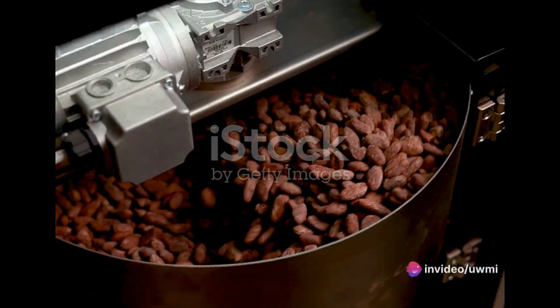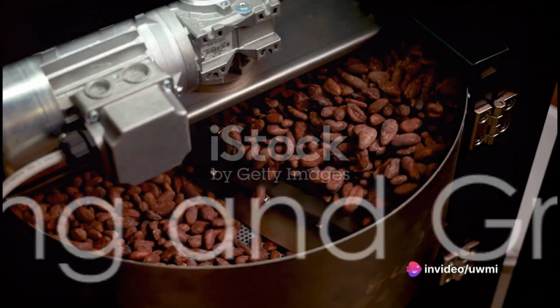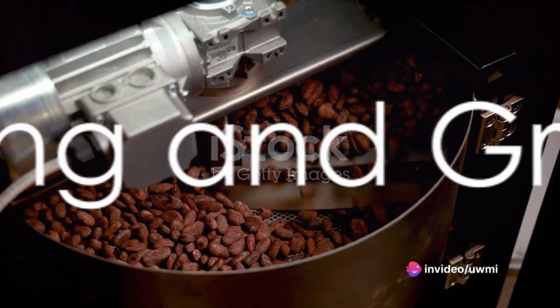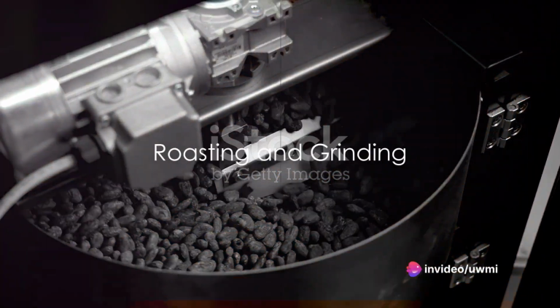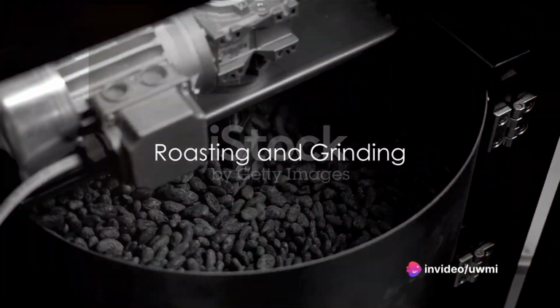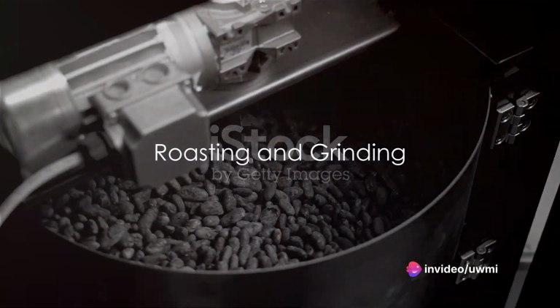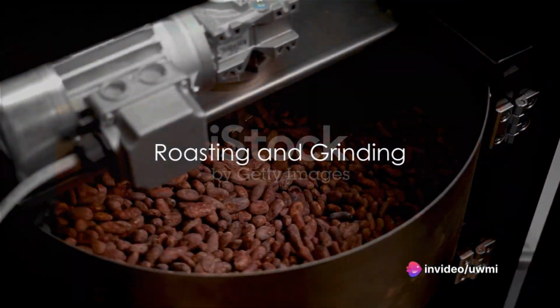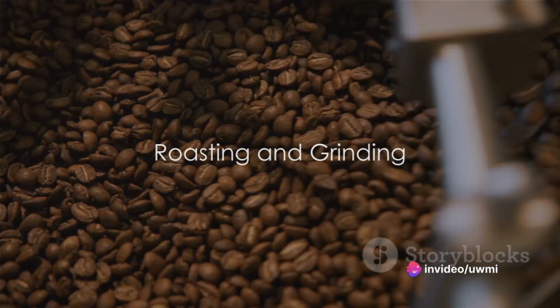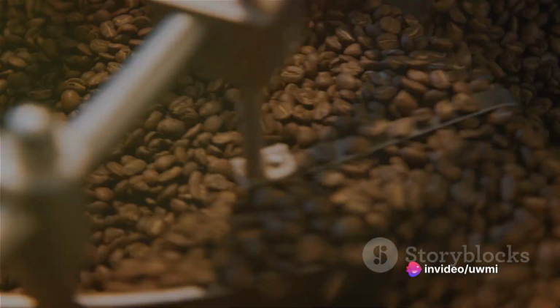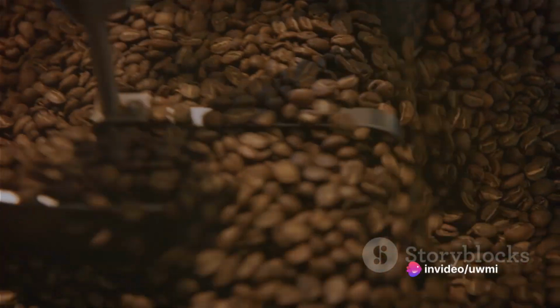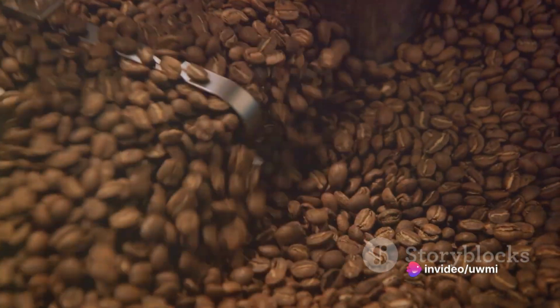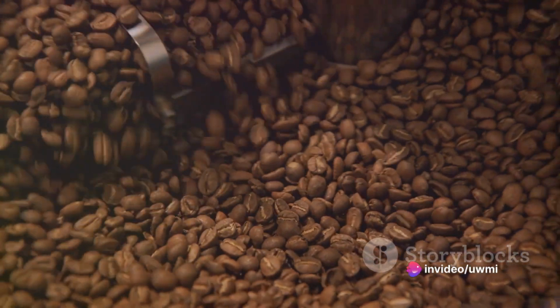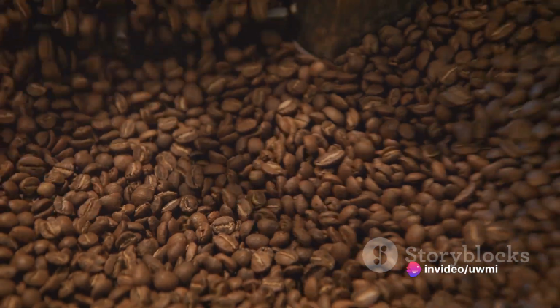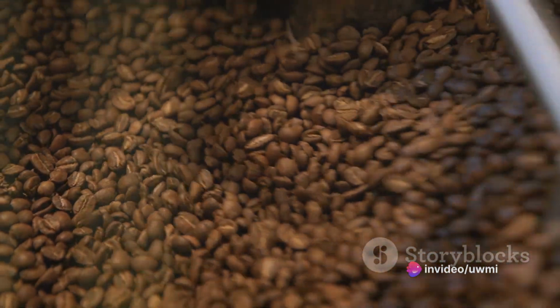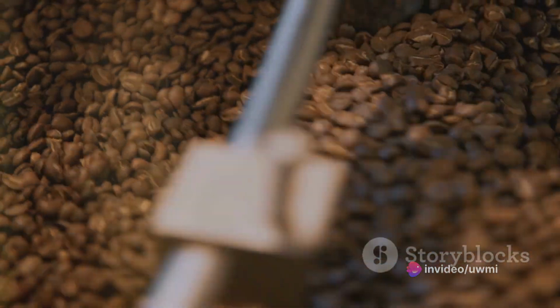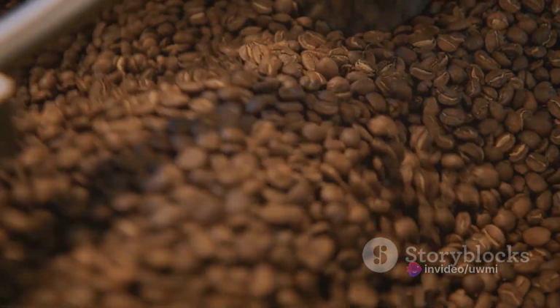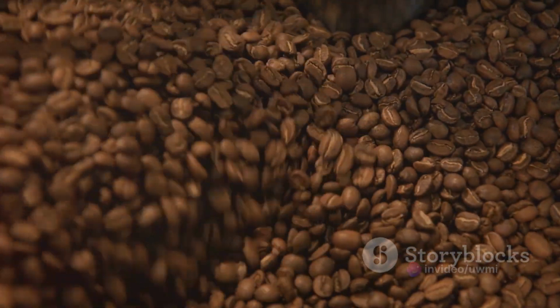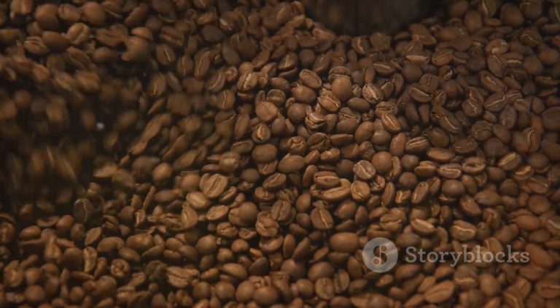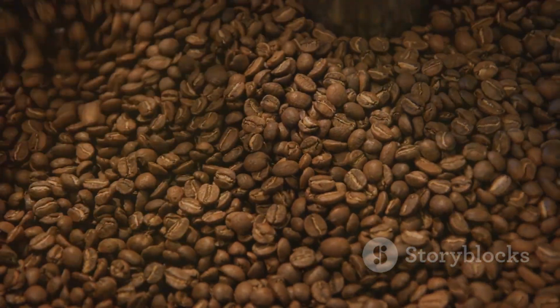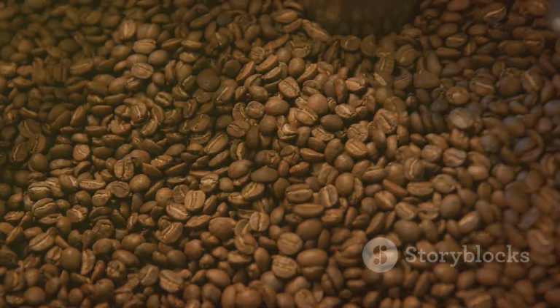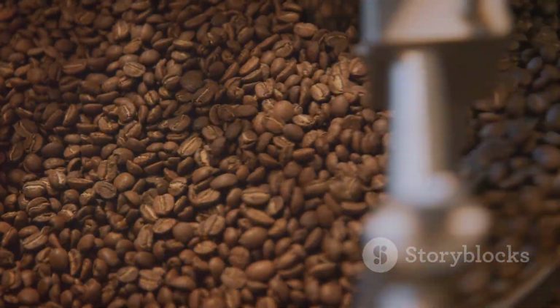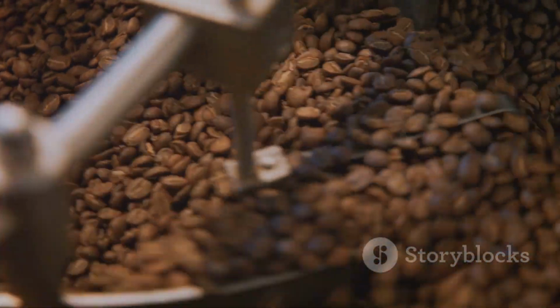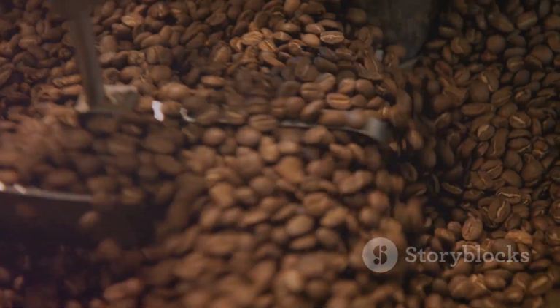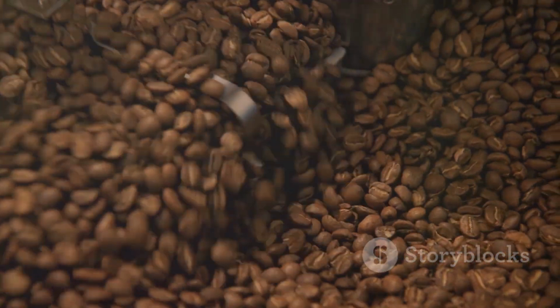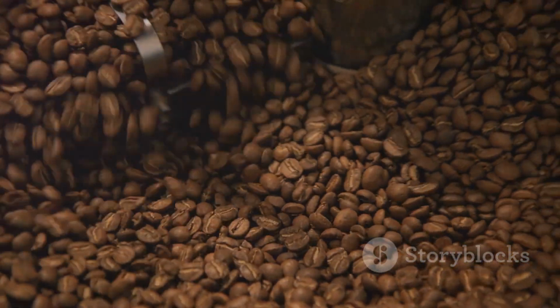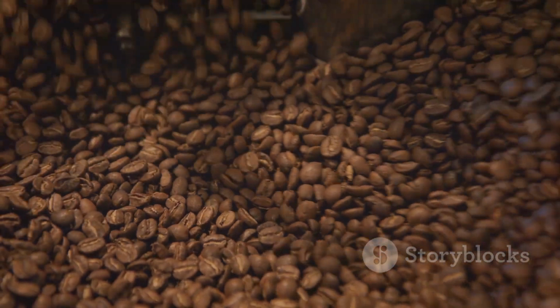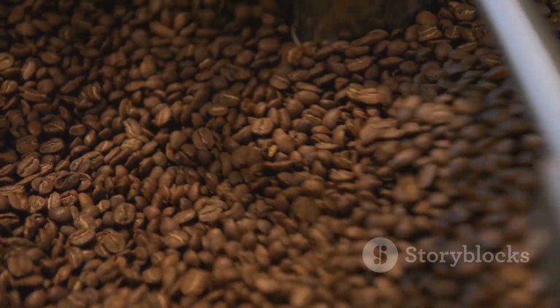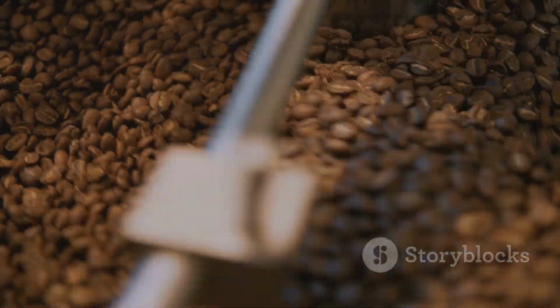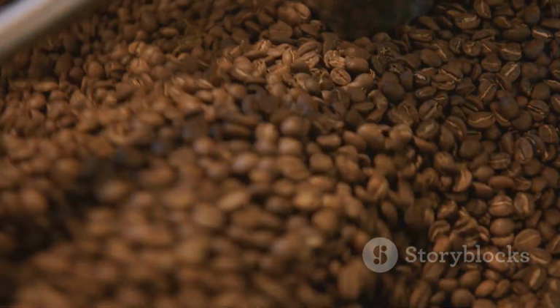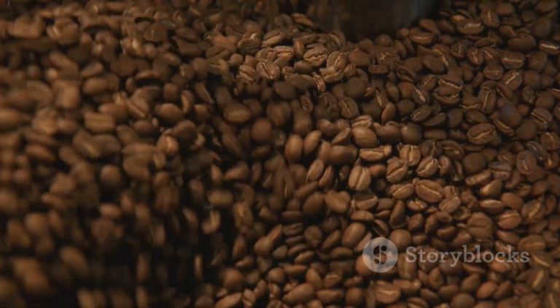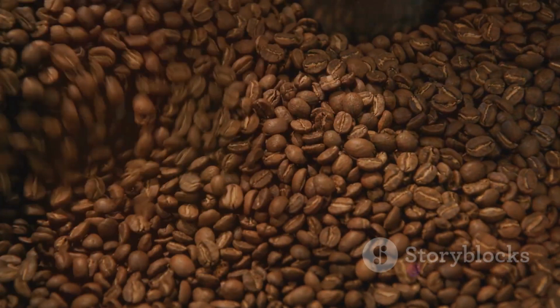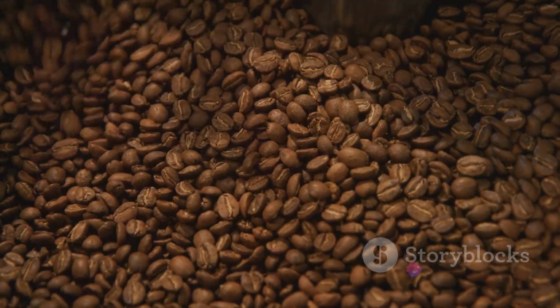At the chocolate factory, the beans are roasted at high temperatures, which brings out the chocolatey flavor. The roasting process also makes it easier to remove the shells from the beans, revealing the nibs inside.